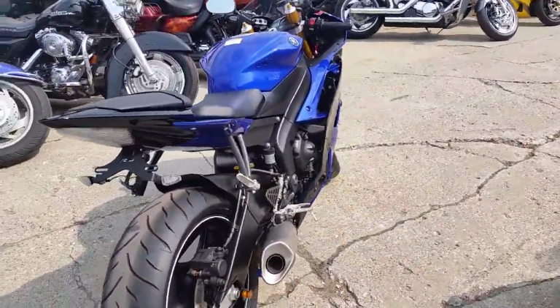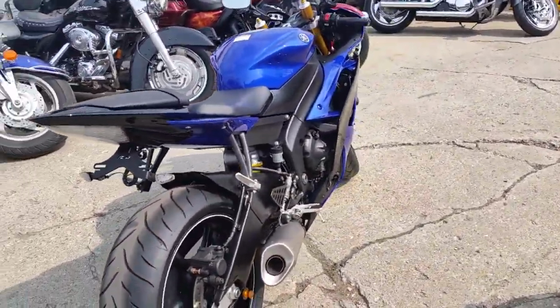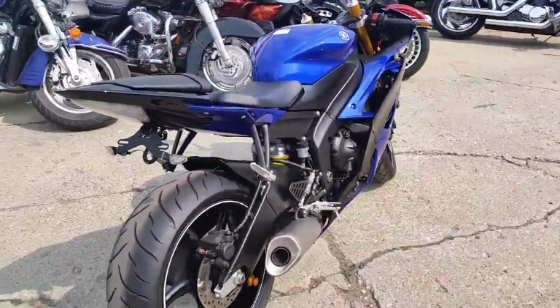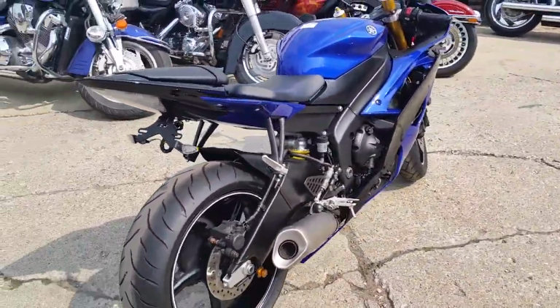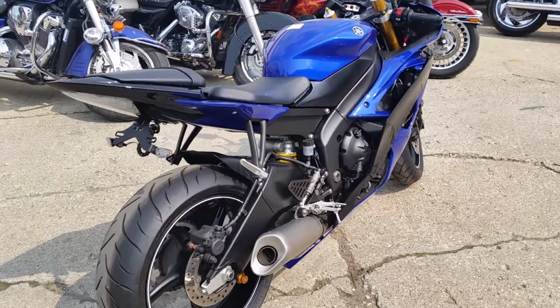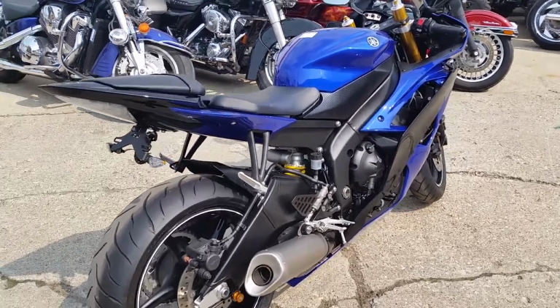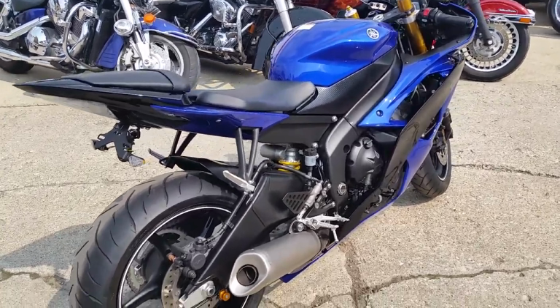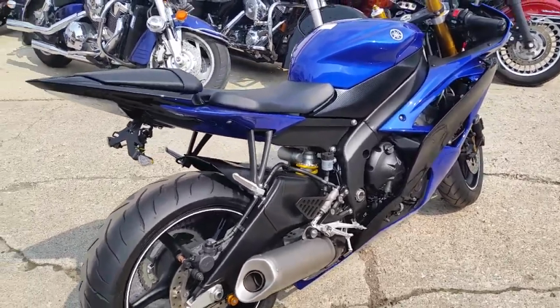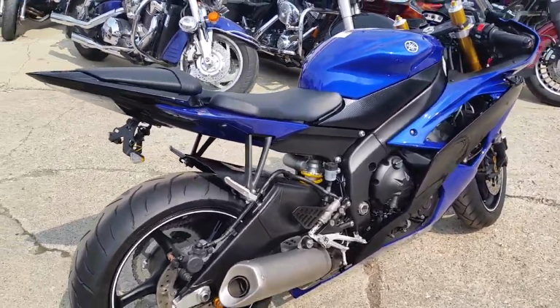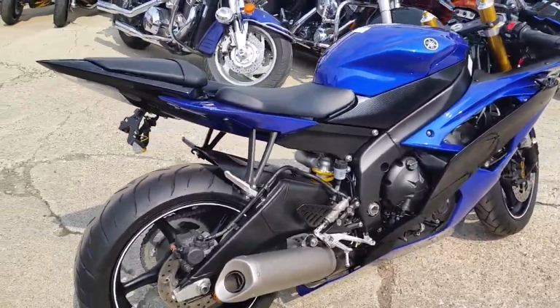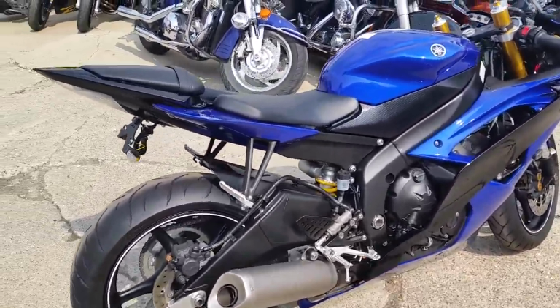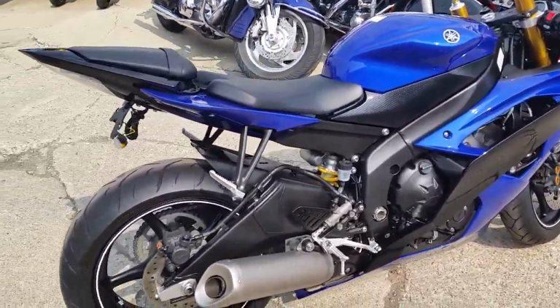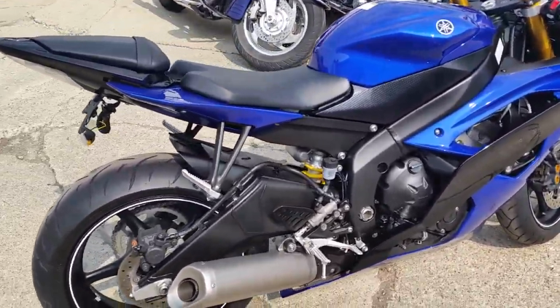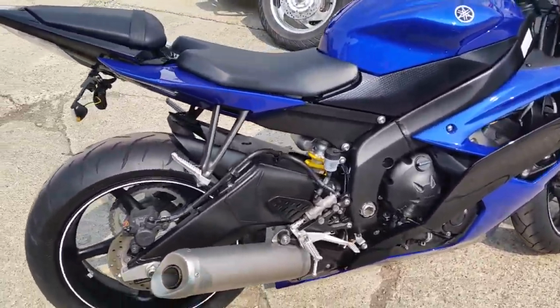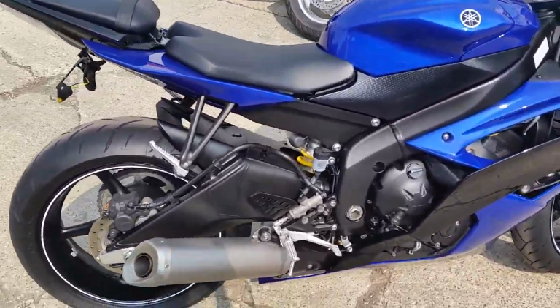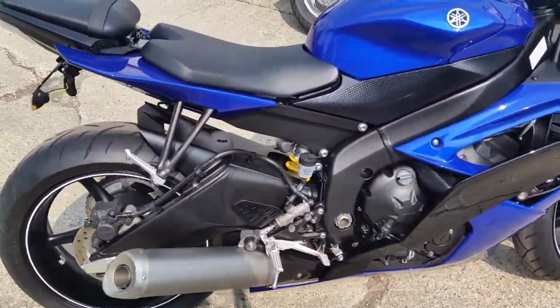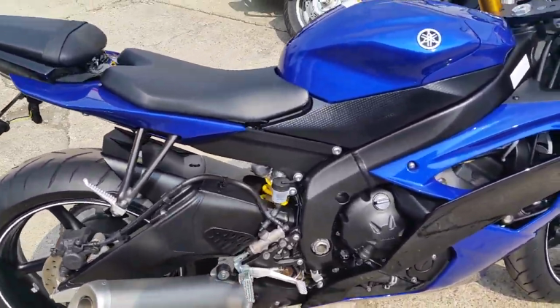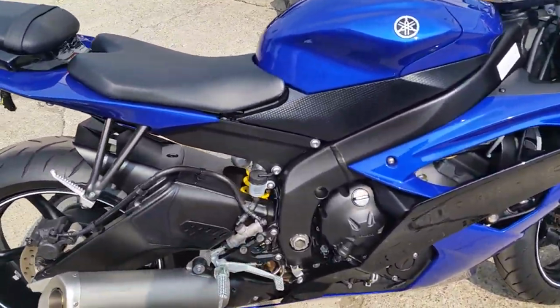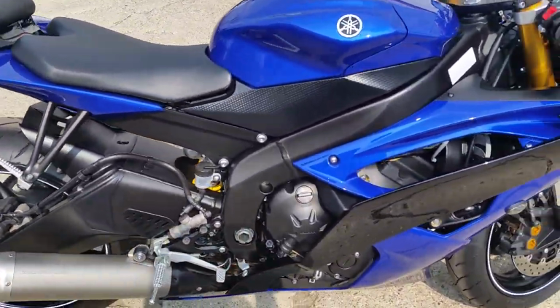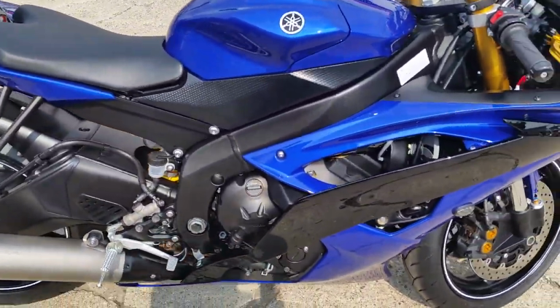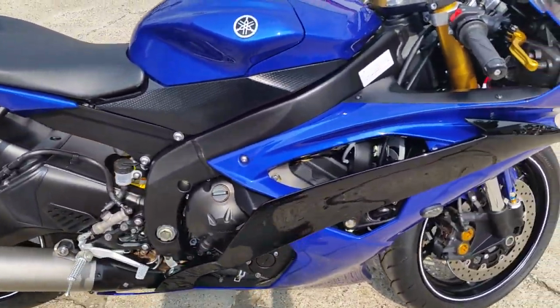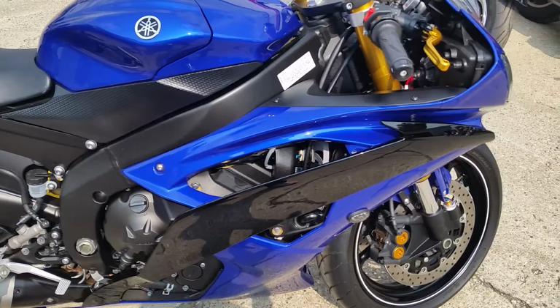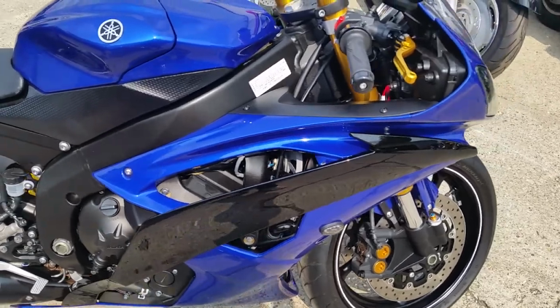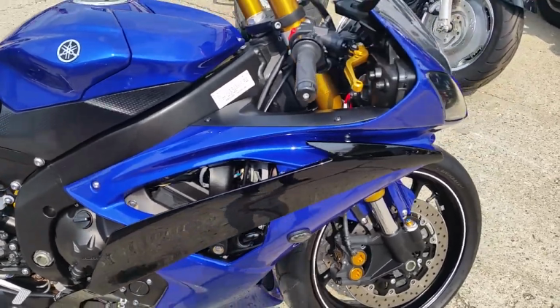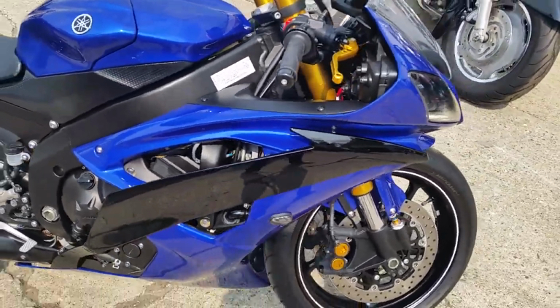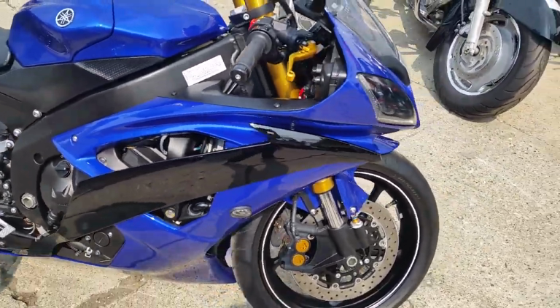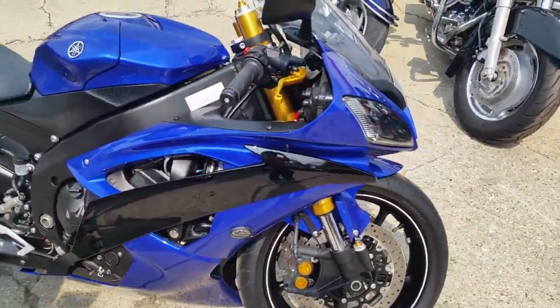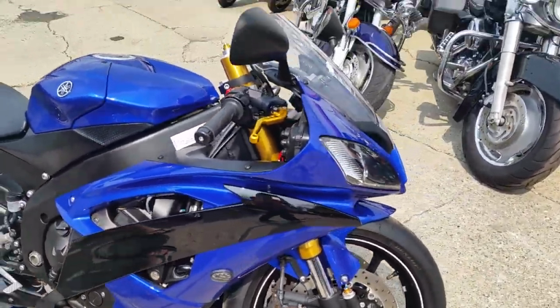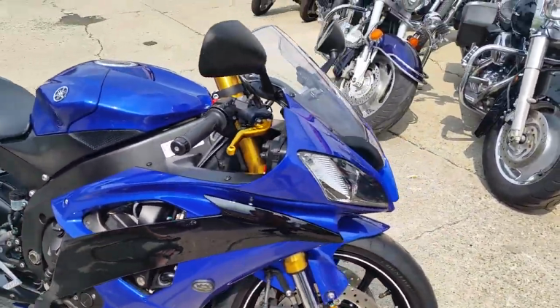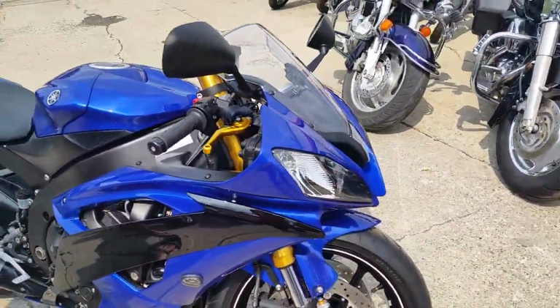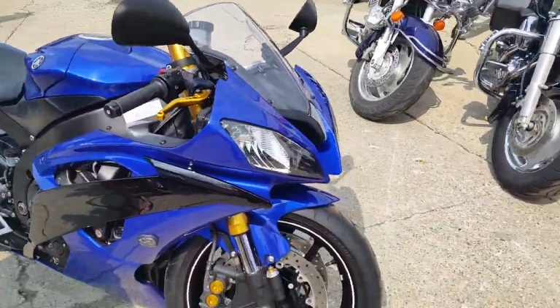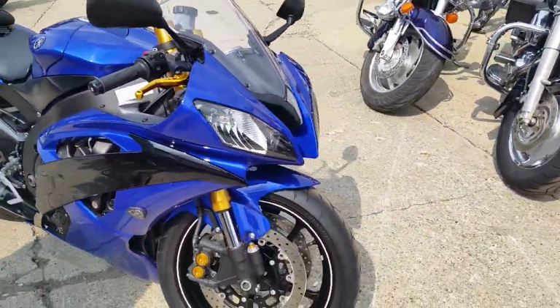Fender Eliminator Kit, CRG Levers, Flush Mount Turn Signals, and a lowering kit. The first one in gets it. It's been inspected and certified at a Yamaha dealership.